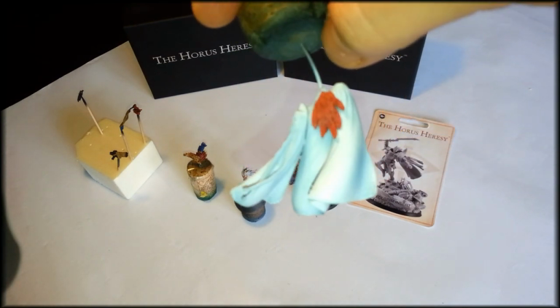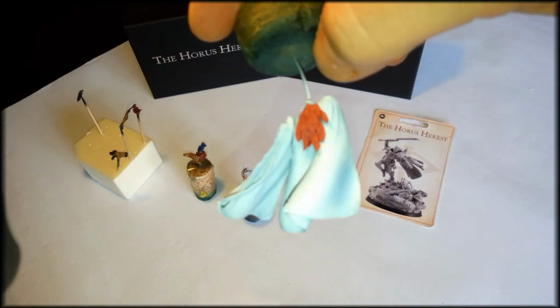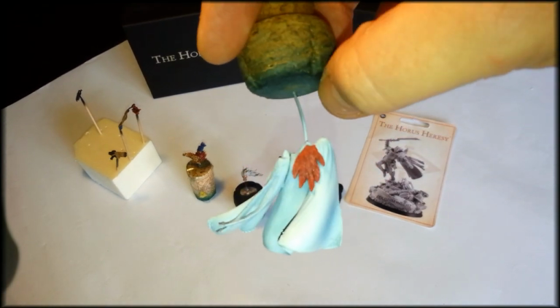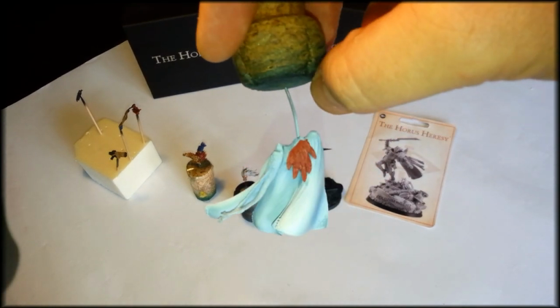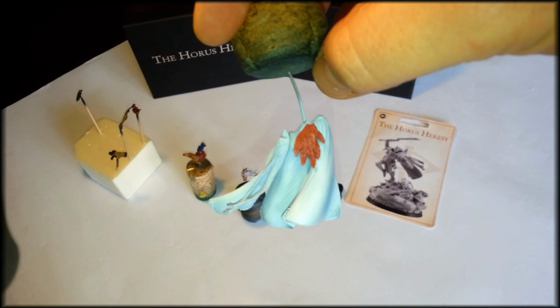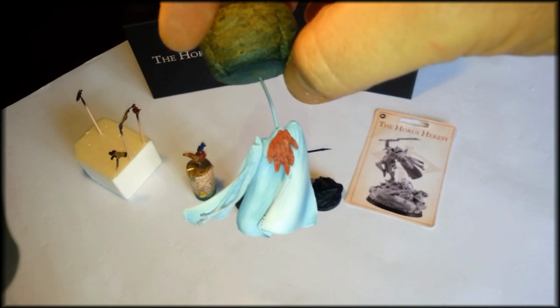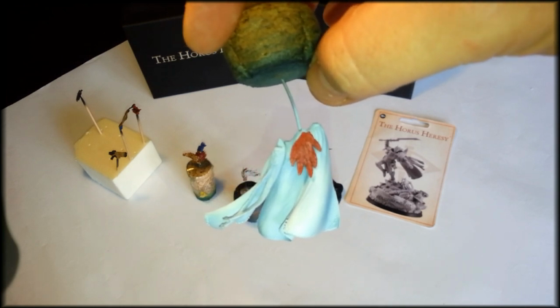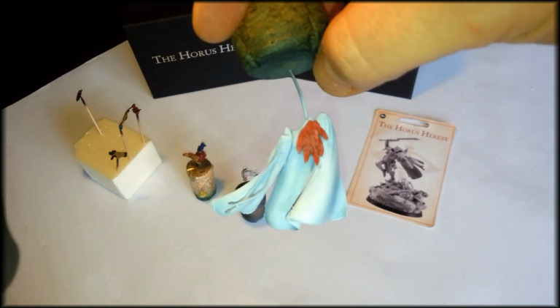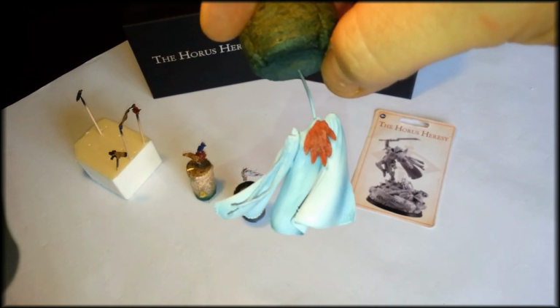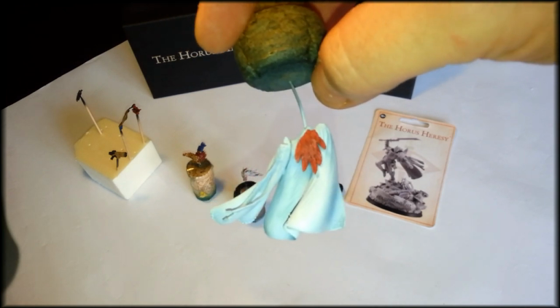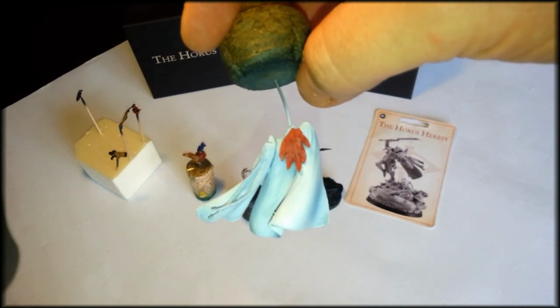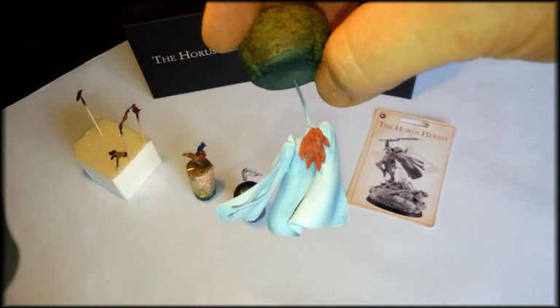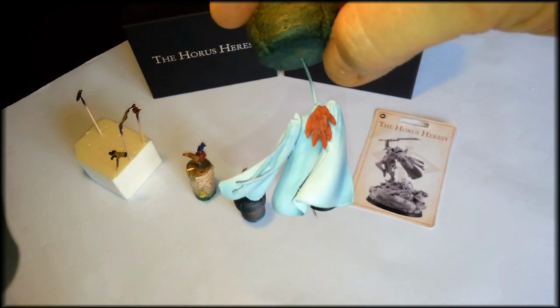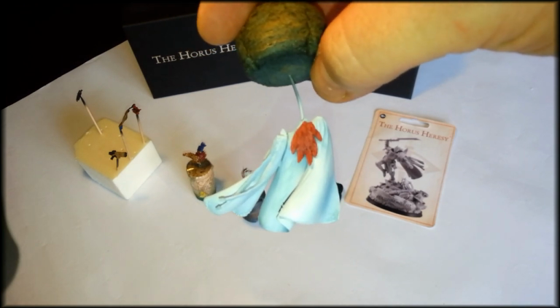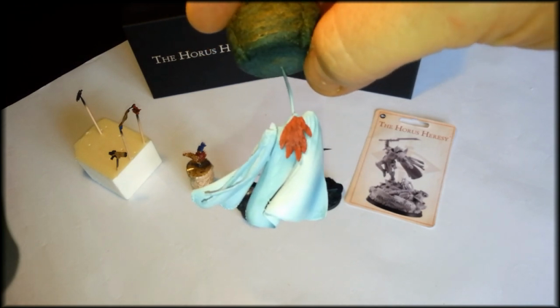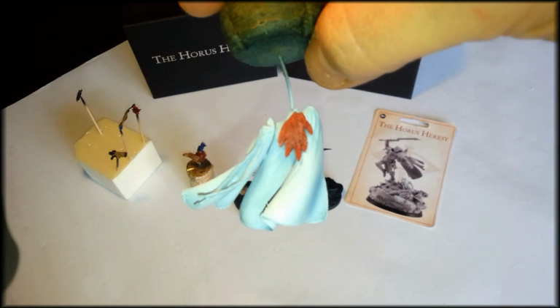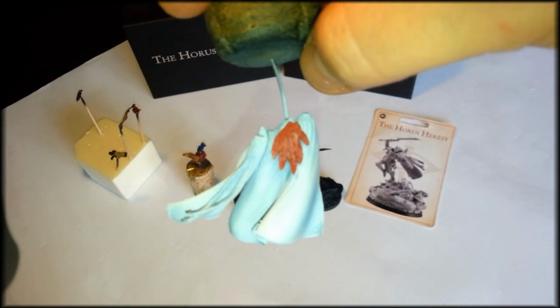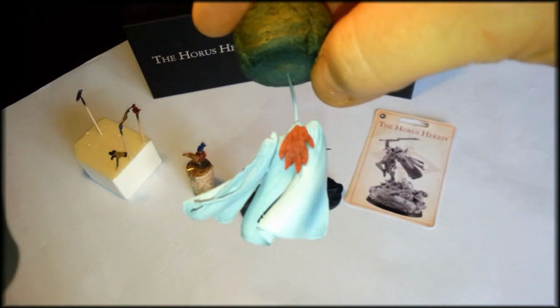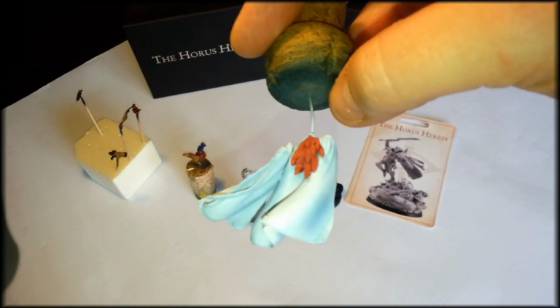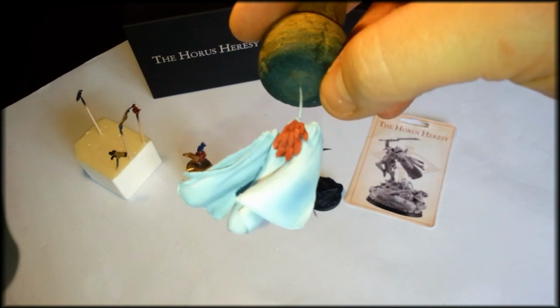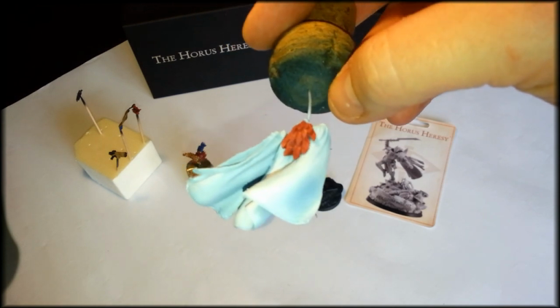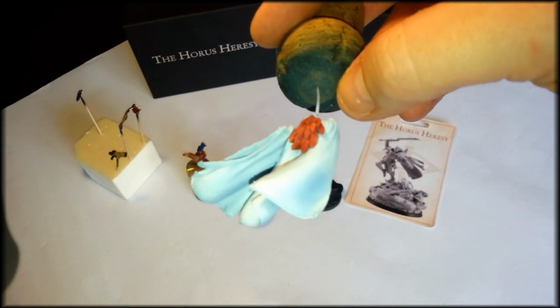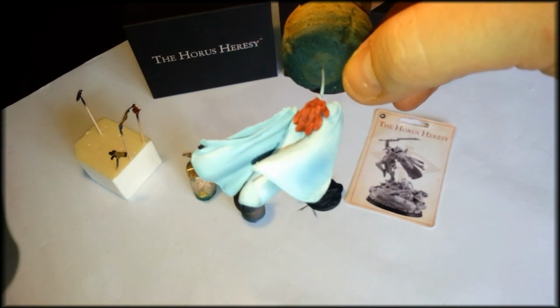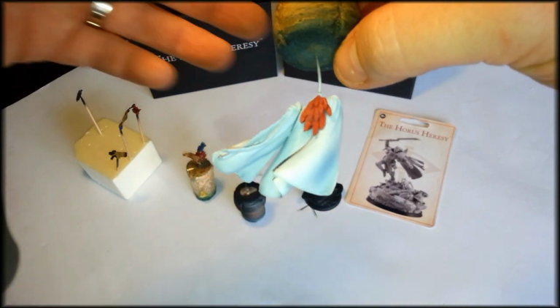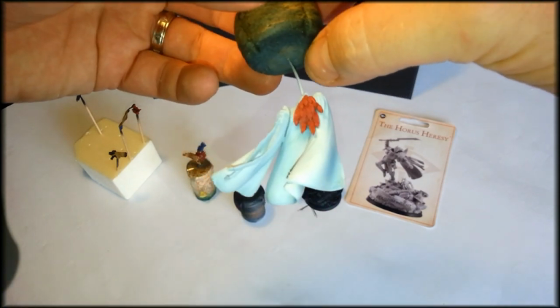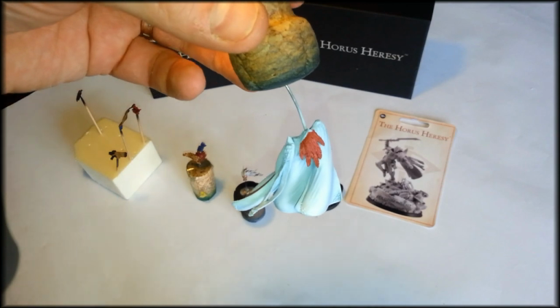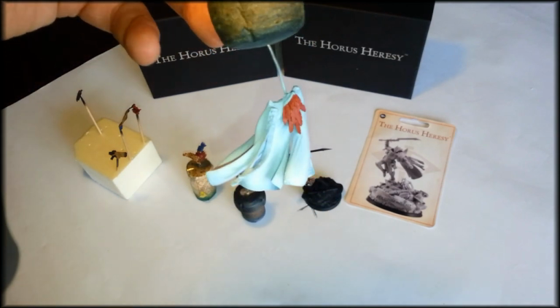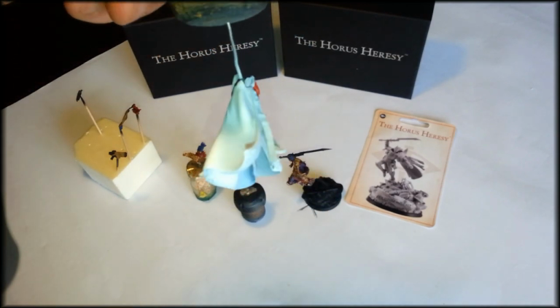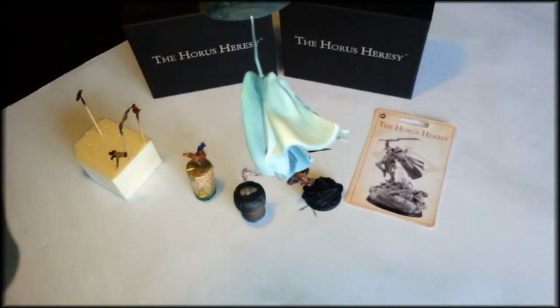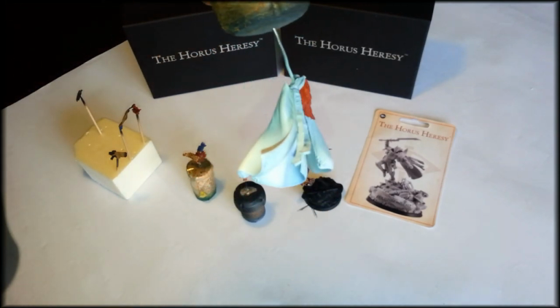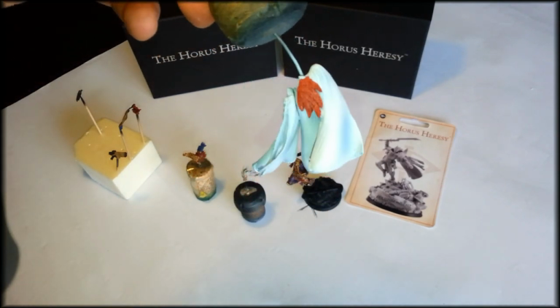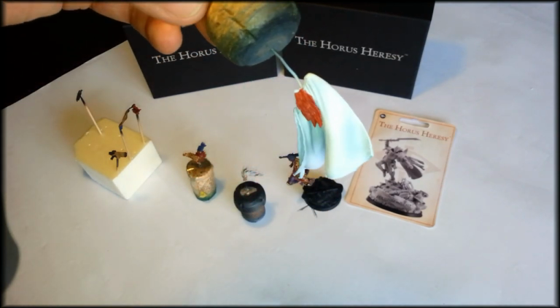The feathers are red and I think I'm gonna blend them a bit into the yellowish — sort of the flames of a phoenix, the fiery bird from legends of old. So this is the cloak.